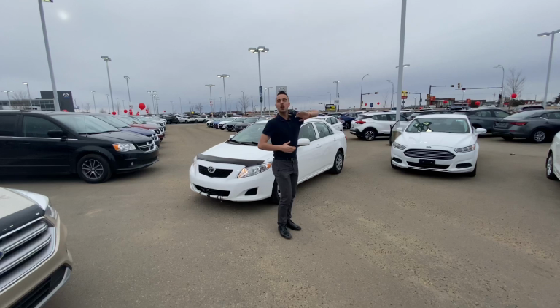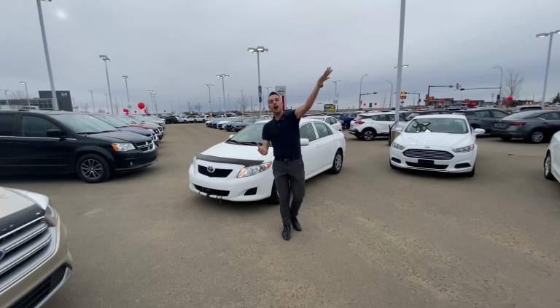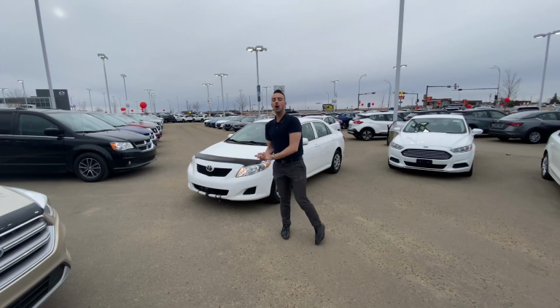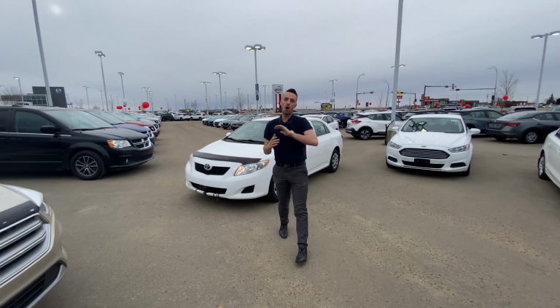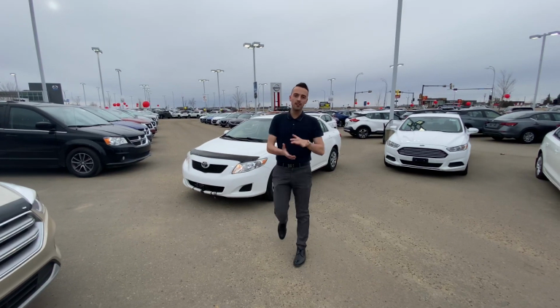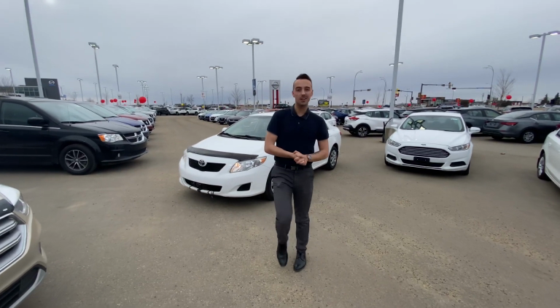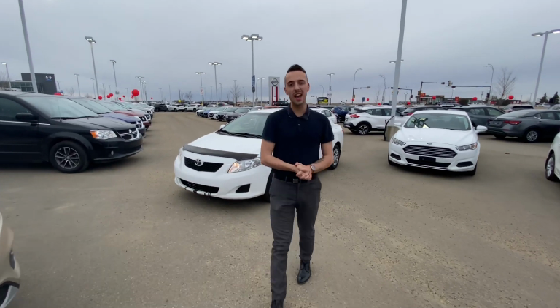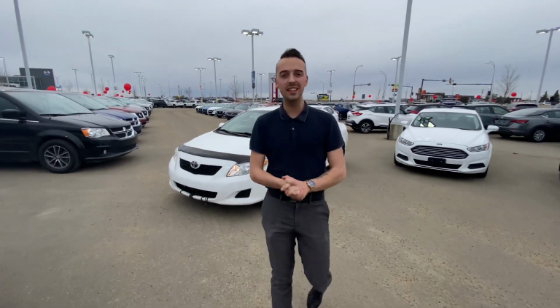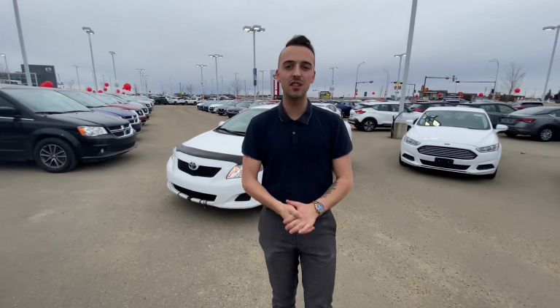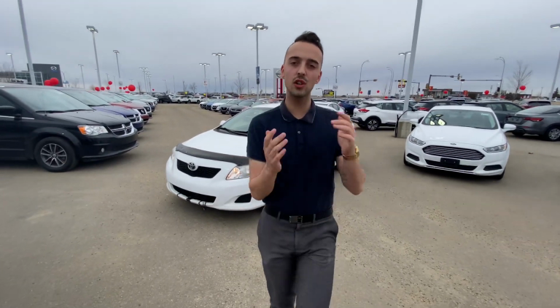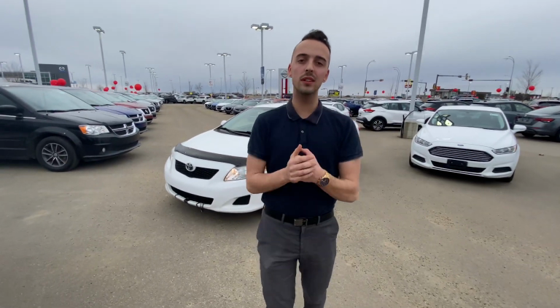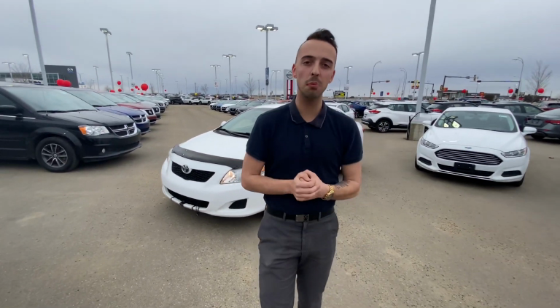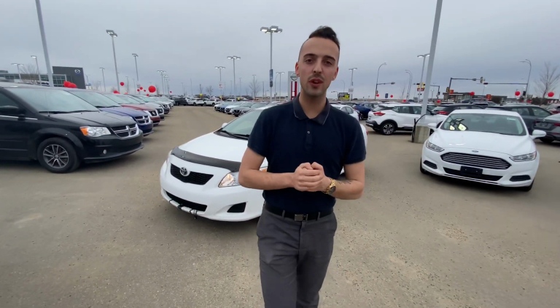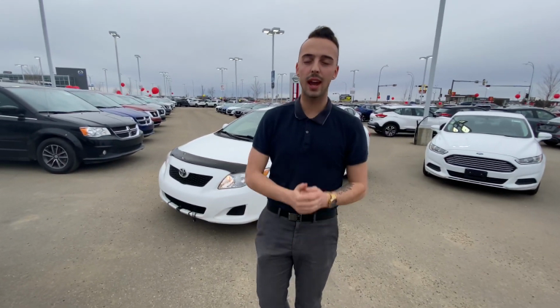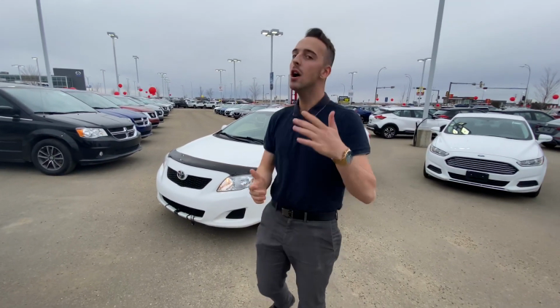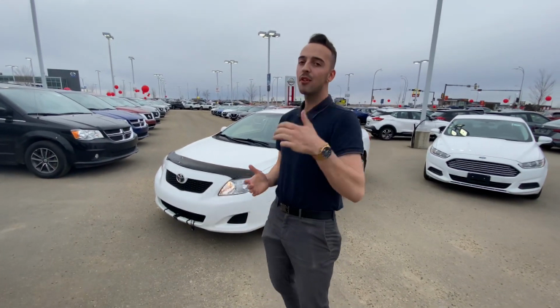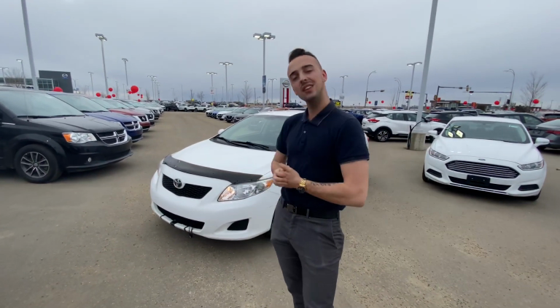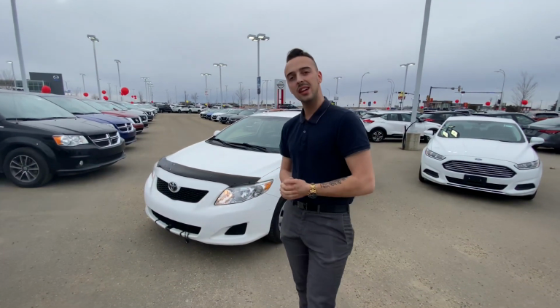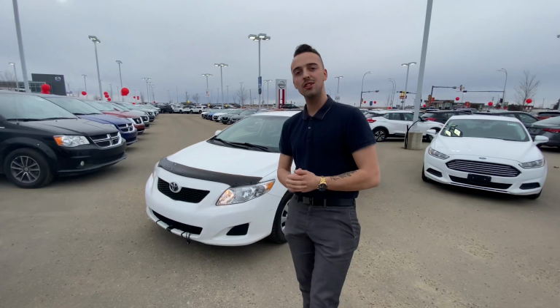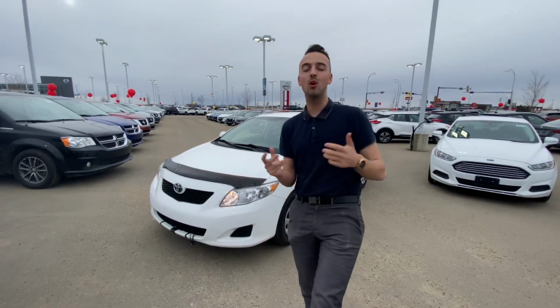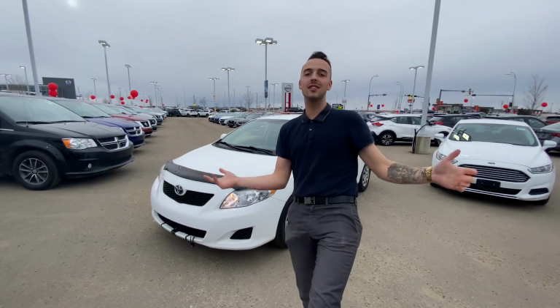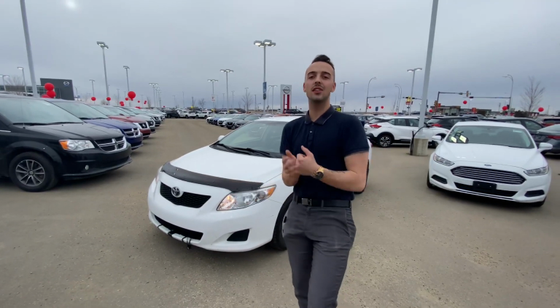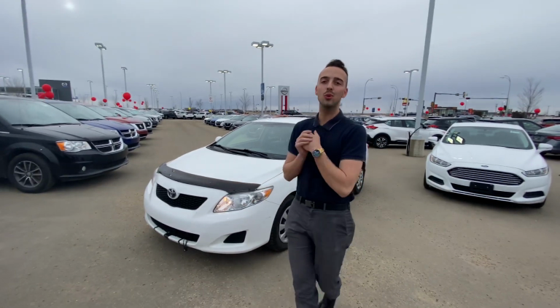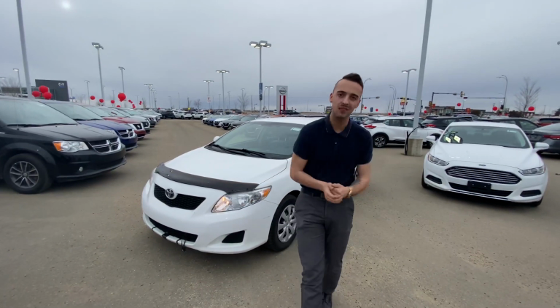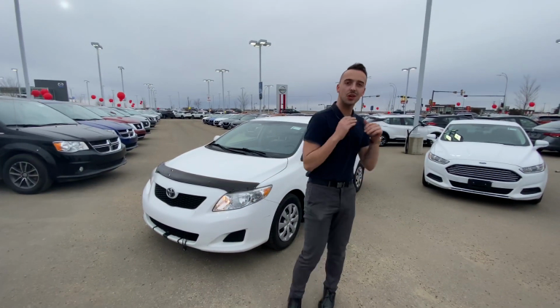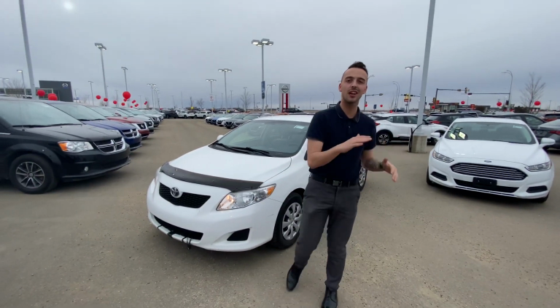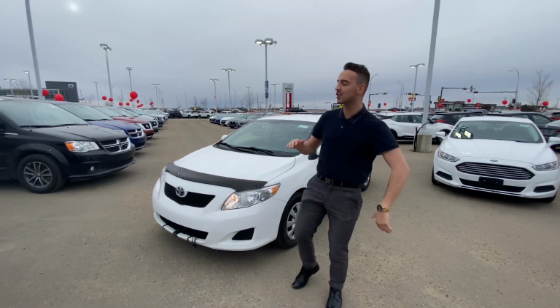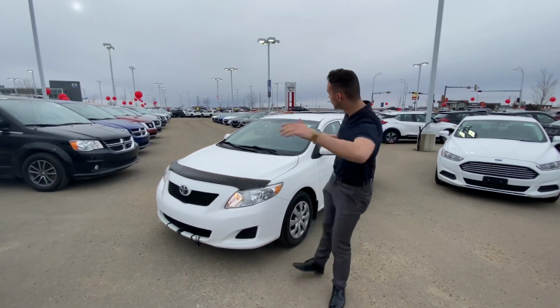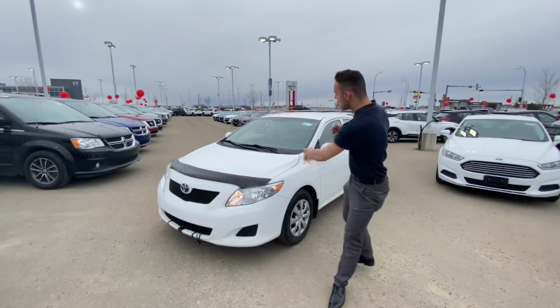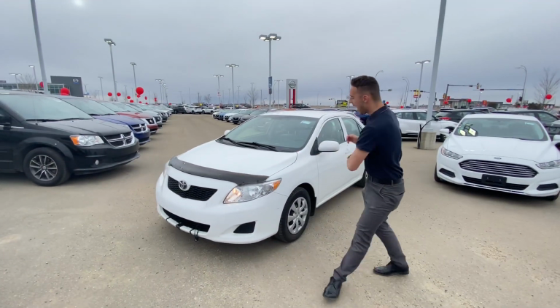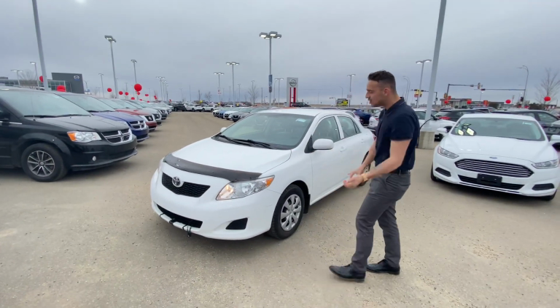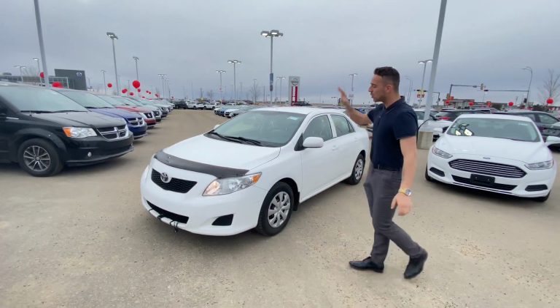Hello, Austin here with LA Nissan. I just wanted to step in front of the camera, put a face to the name, so you know exactly who's working for you here at our store. I'm going to show you that beautiful 2009 Toyota Corolla that you're interested in.